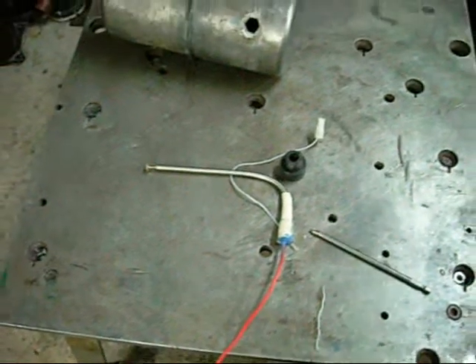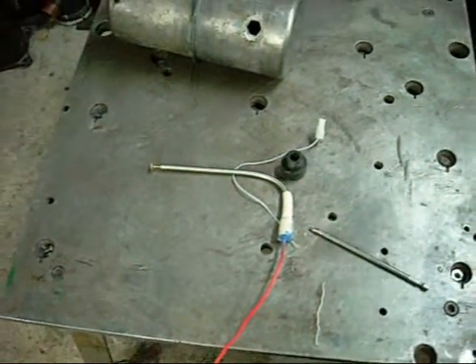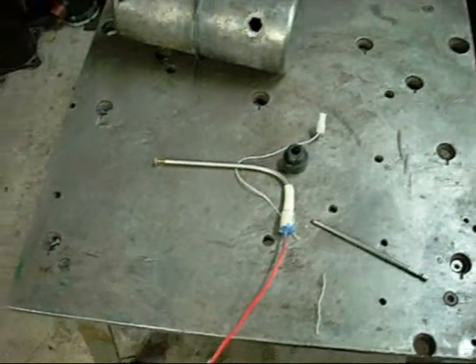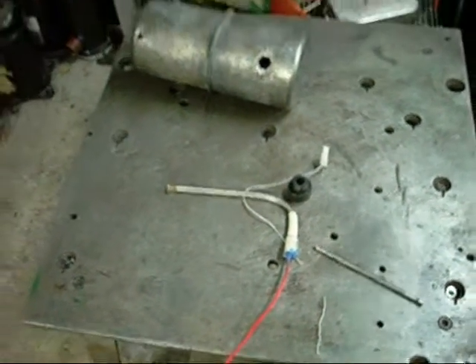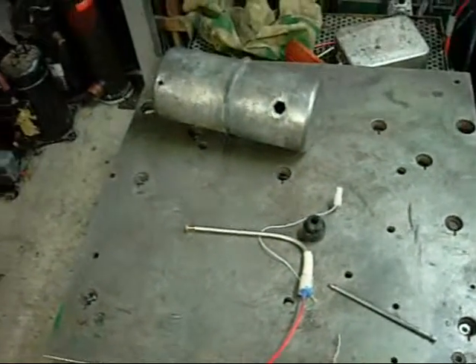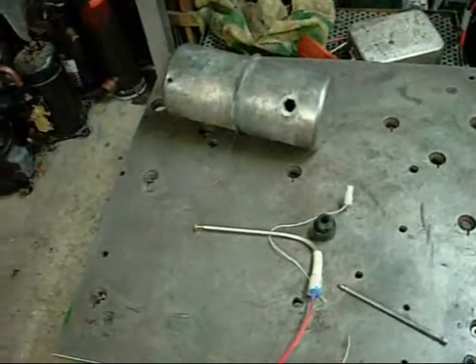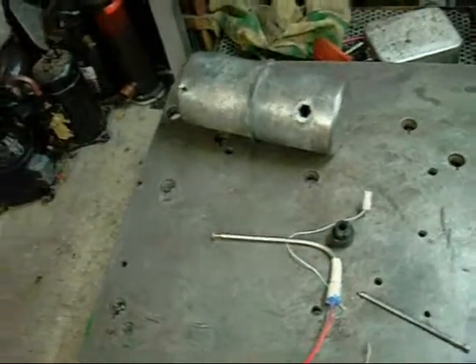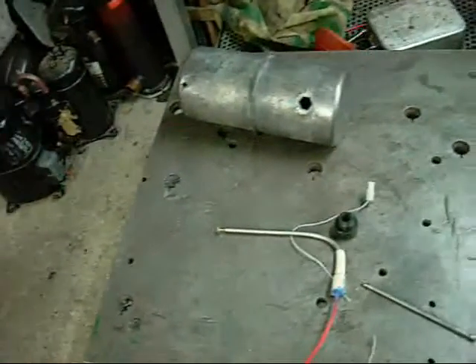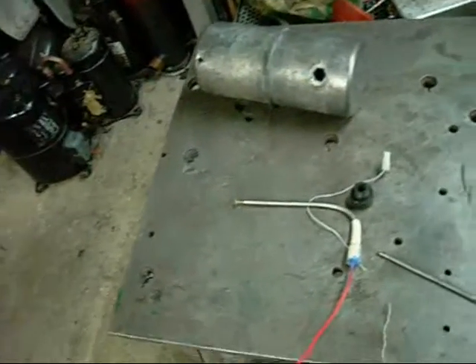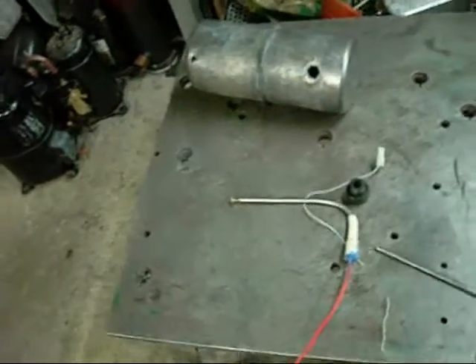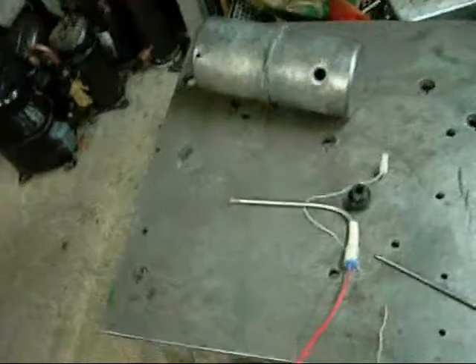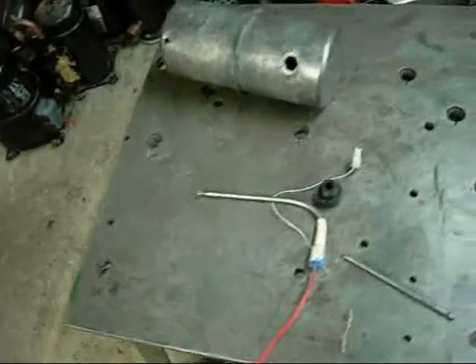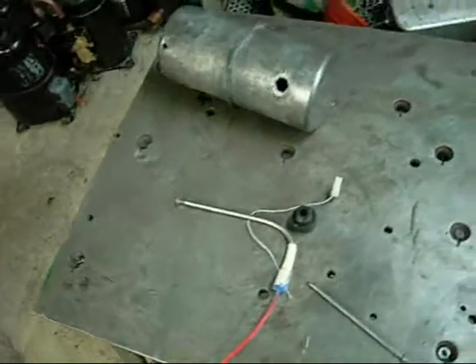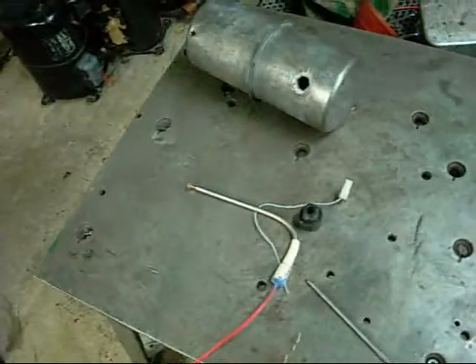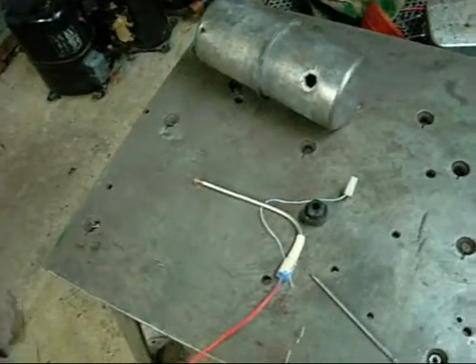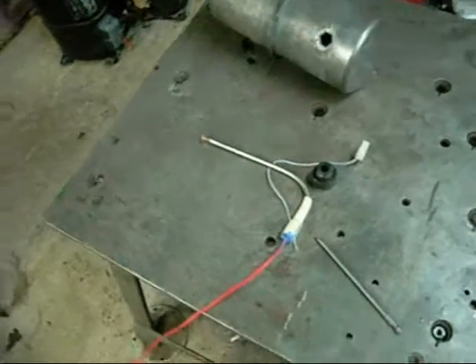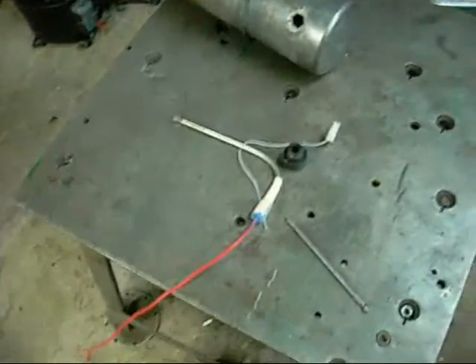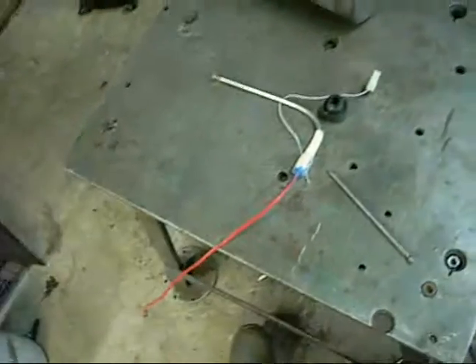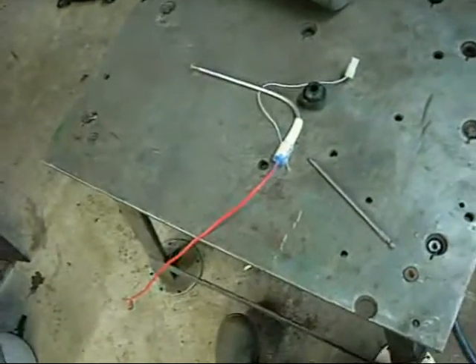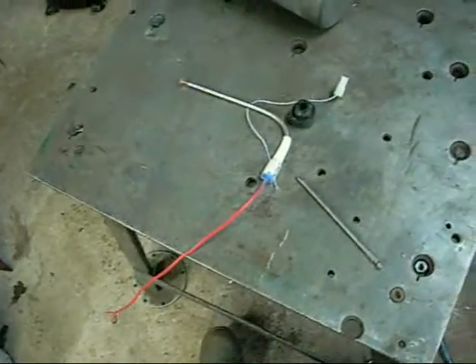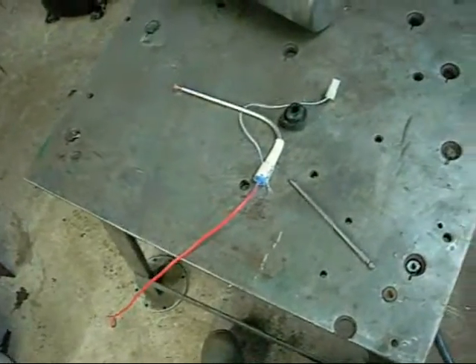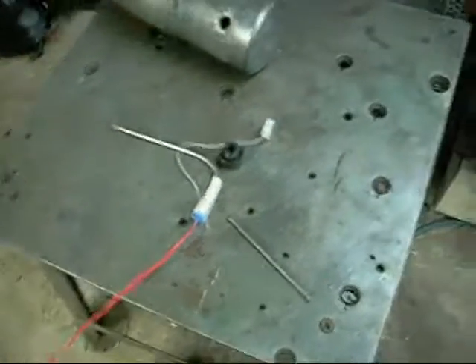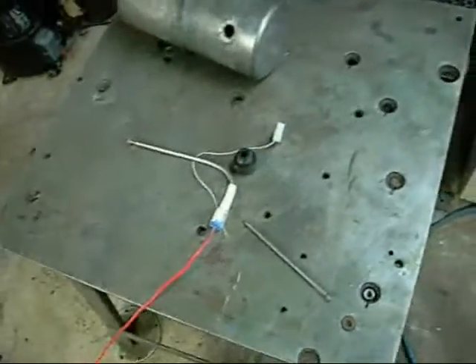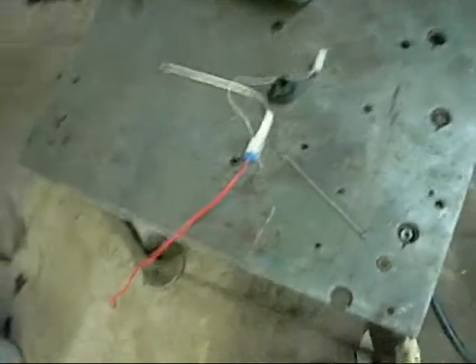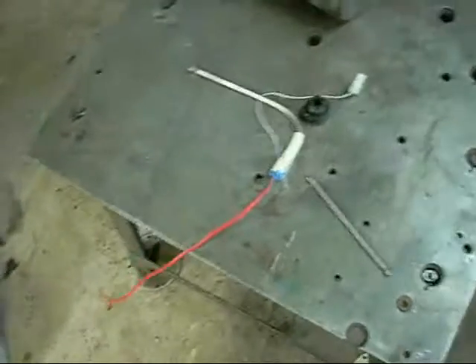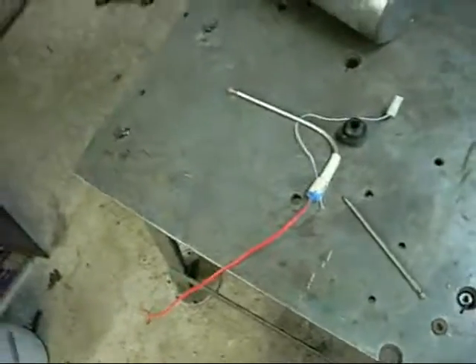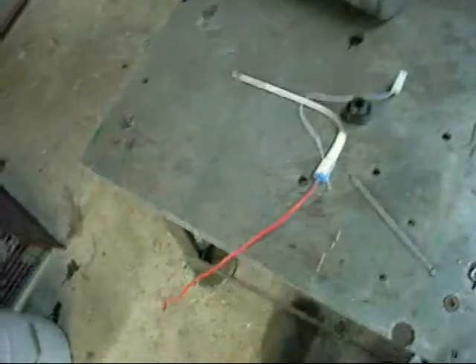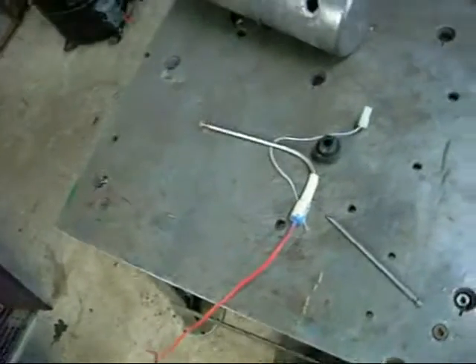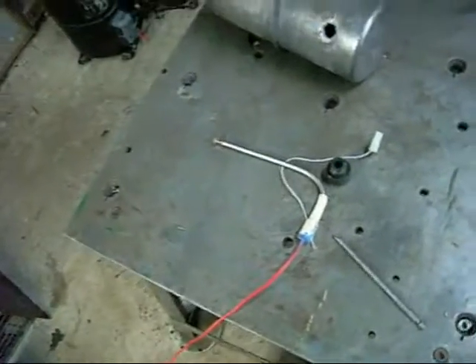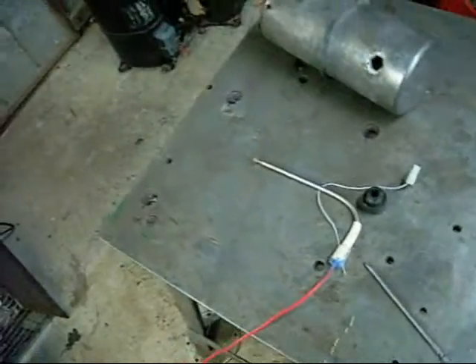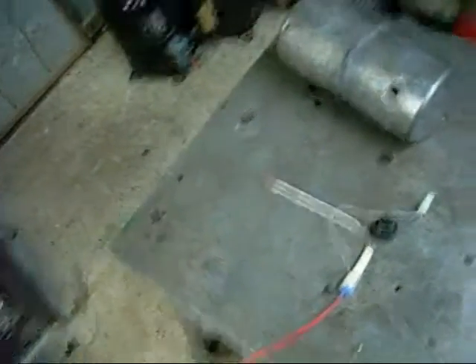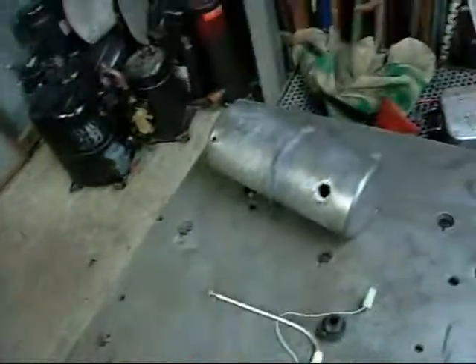G'day folks. I thought I'd show you how I go about electrolytically cleaning and de-rusting the inside of sealed vessels and other types of devices, especially cylinders and pieces of tubing.